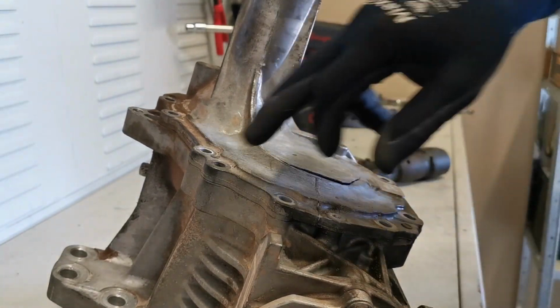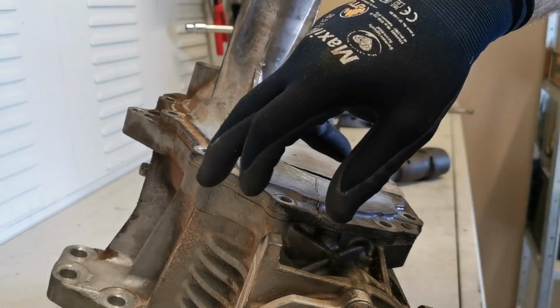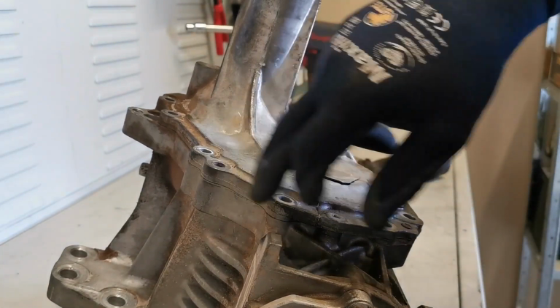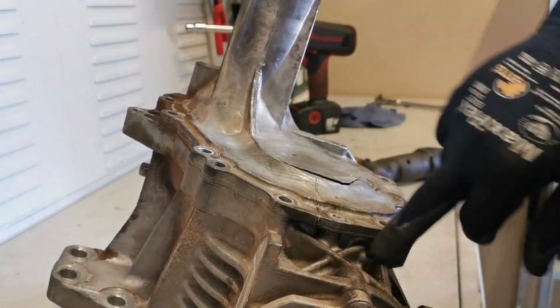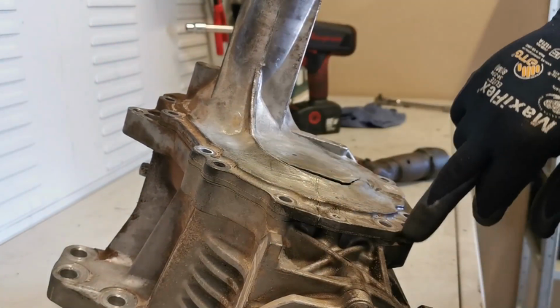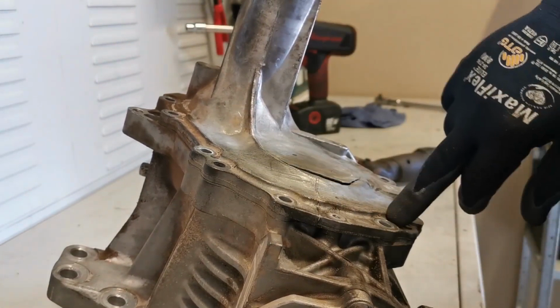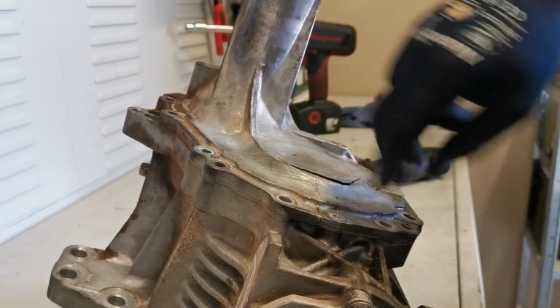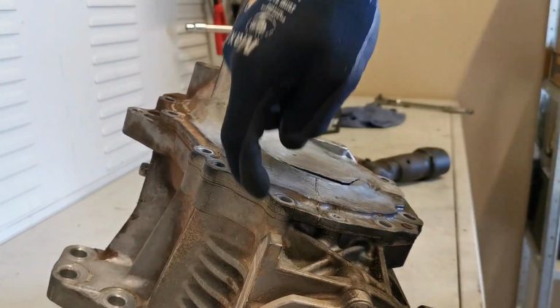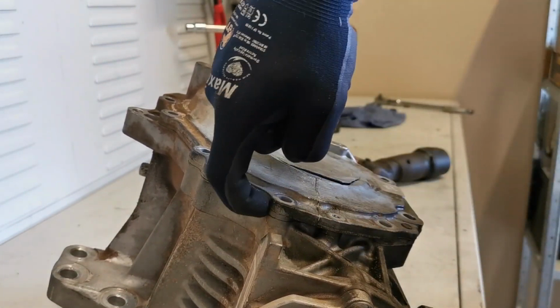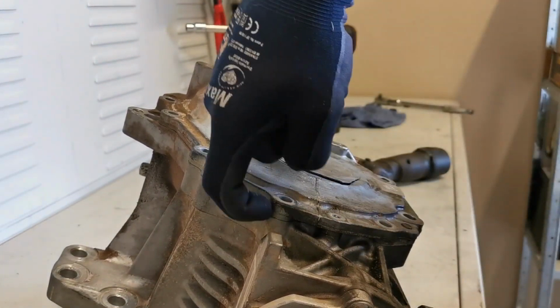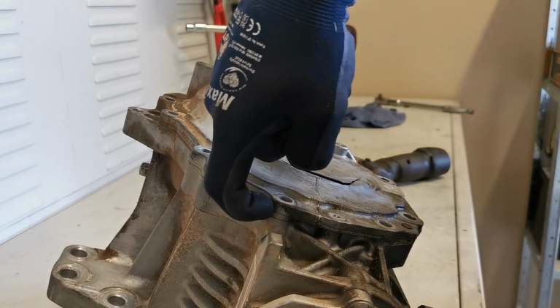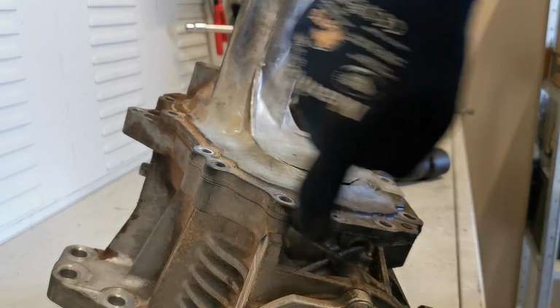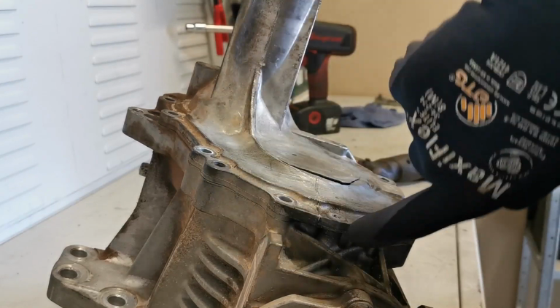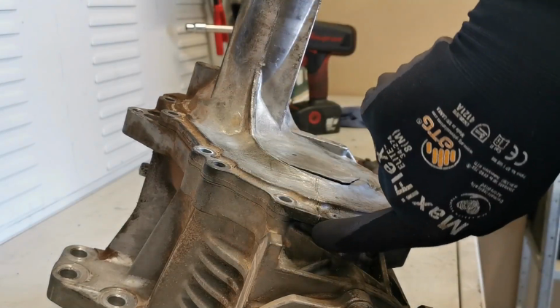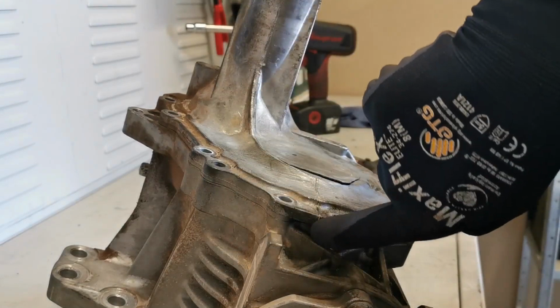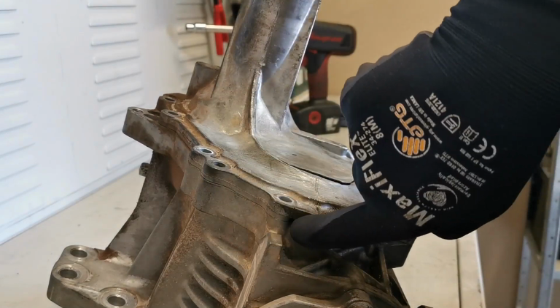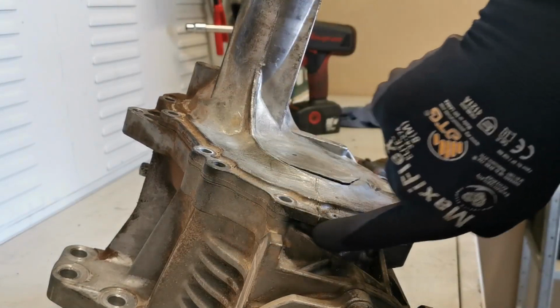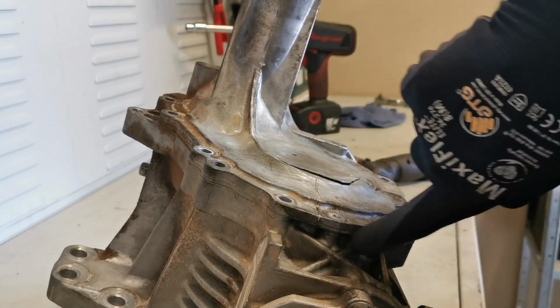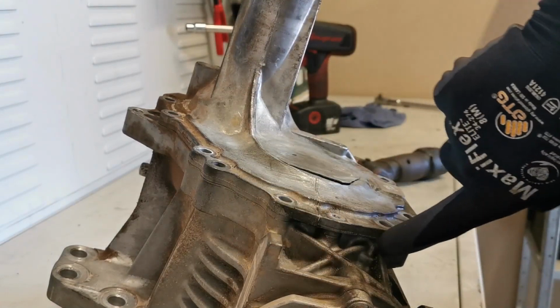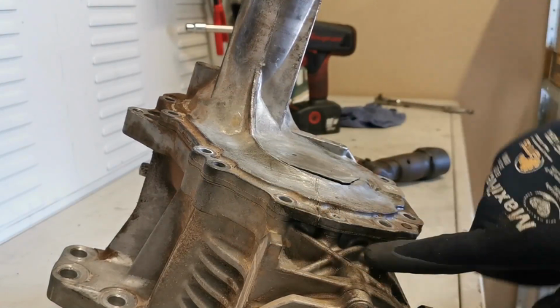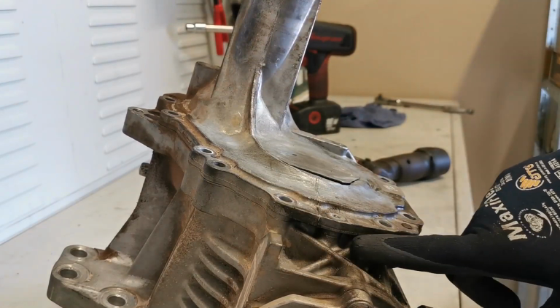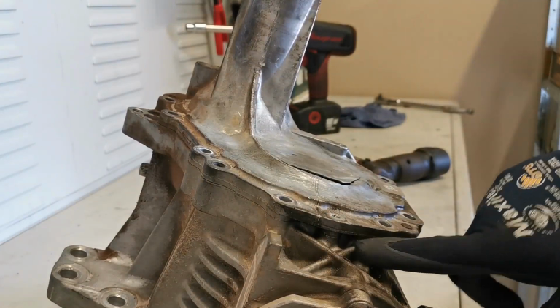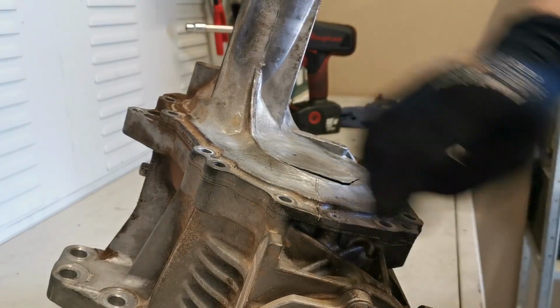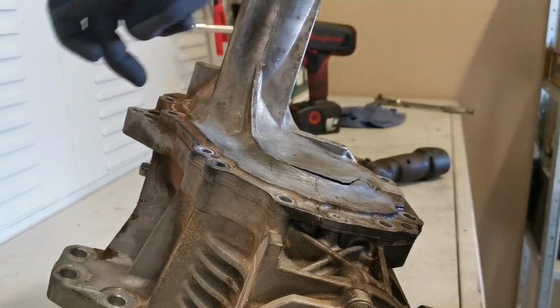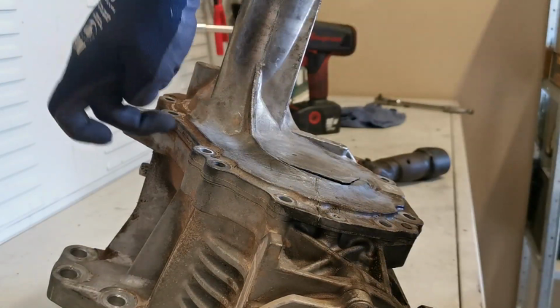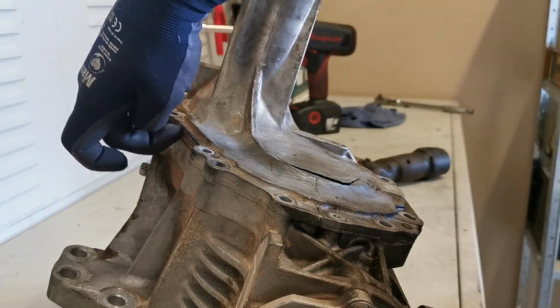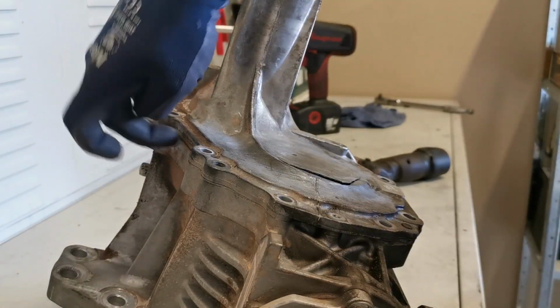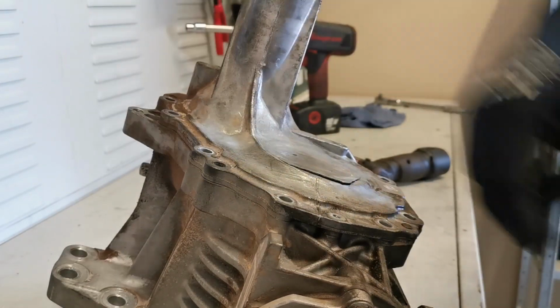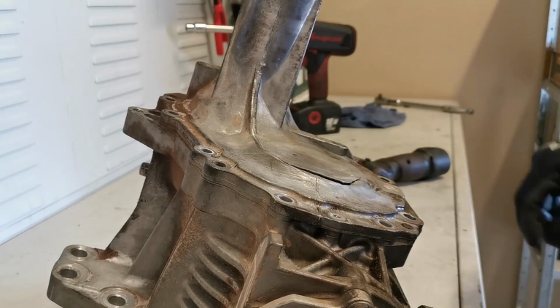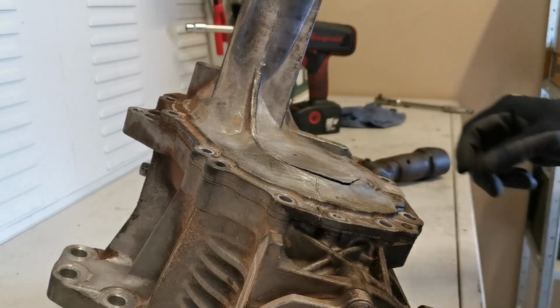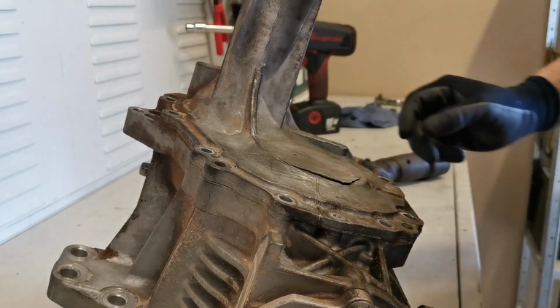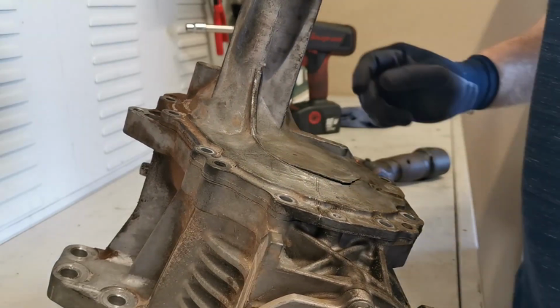Now that we have that off, we have to separate the joint here, so I just need to get something to pry that up and pop it up out of position.